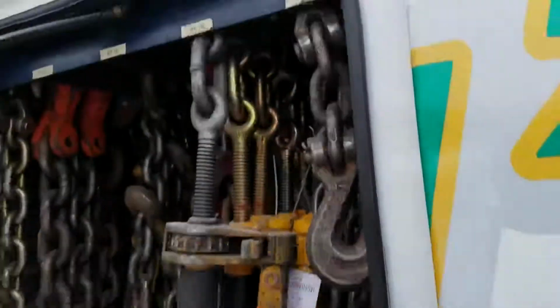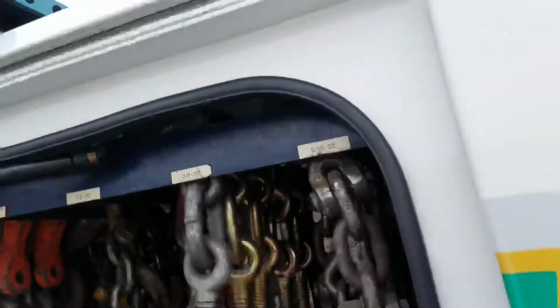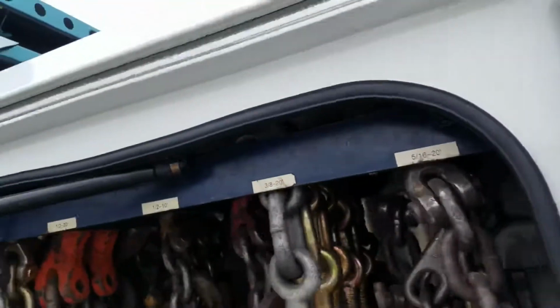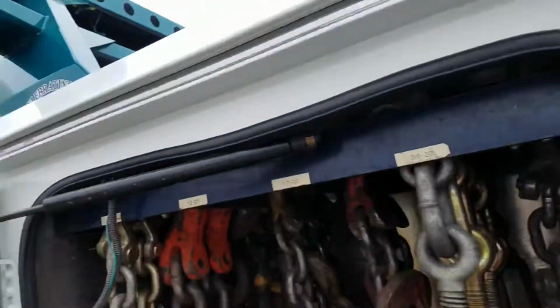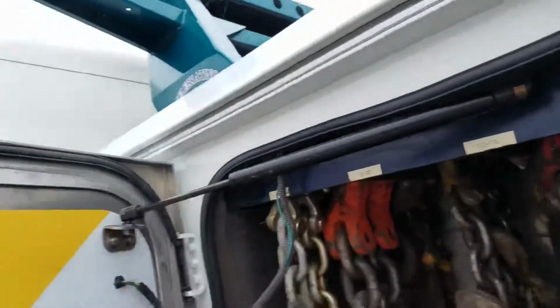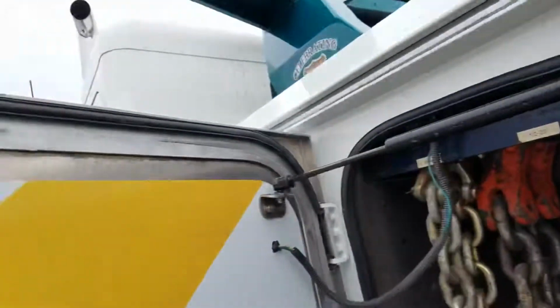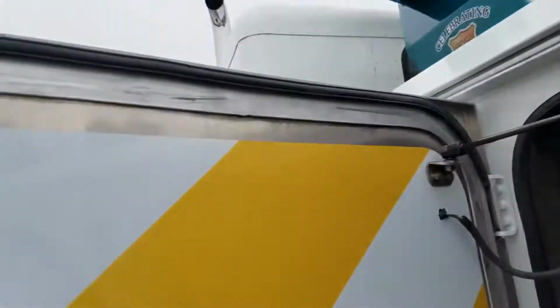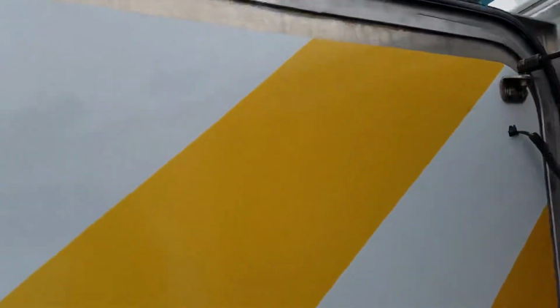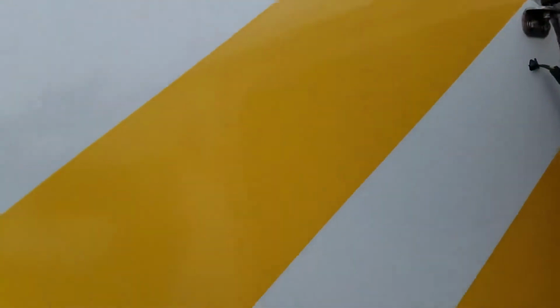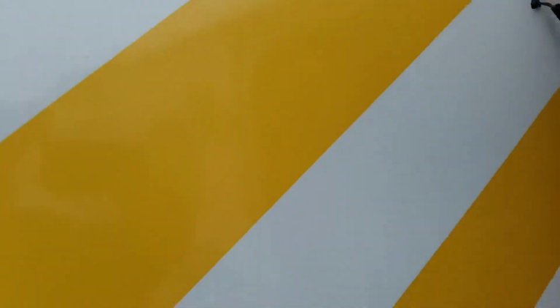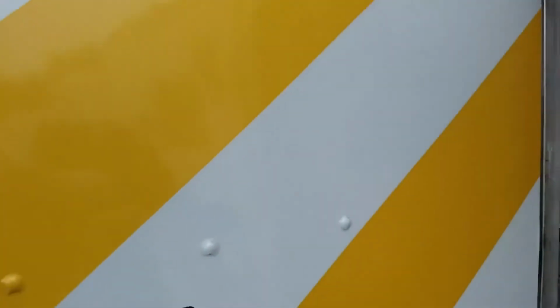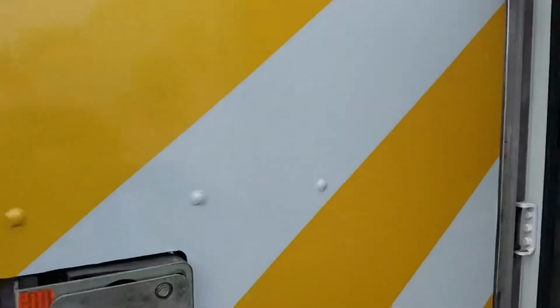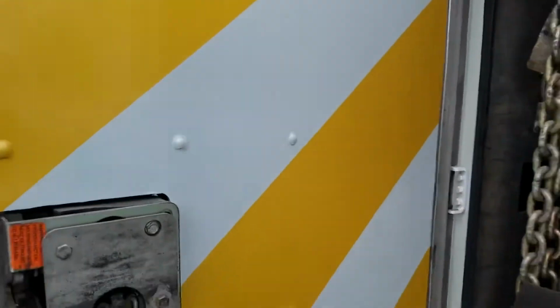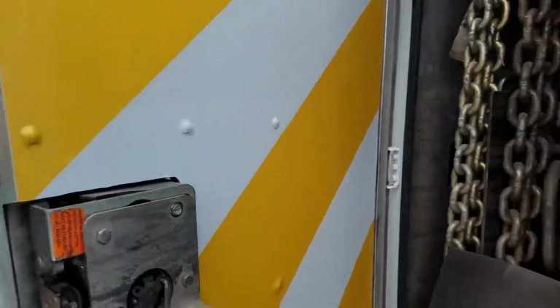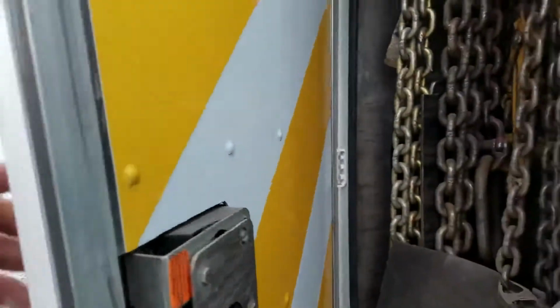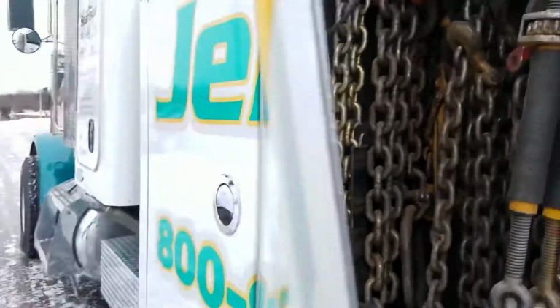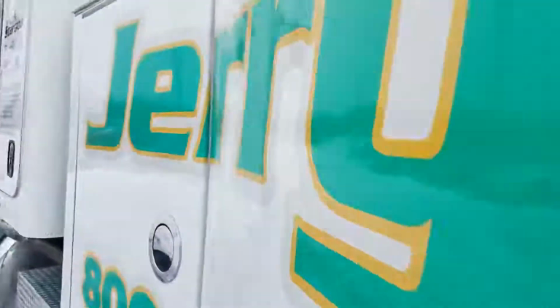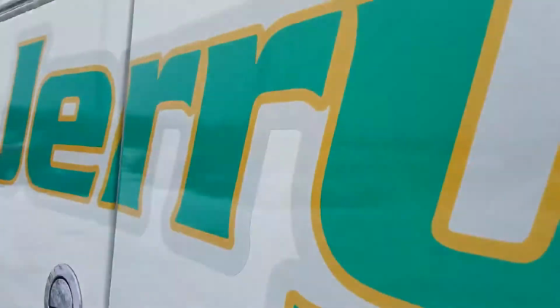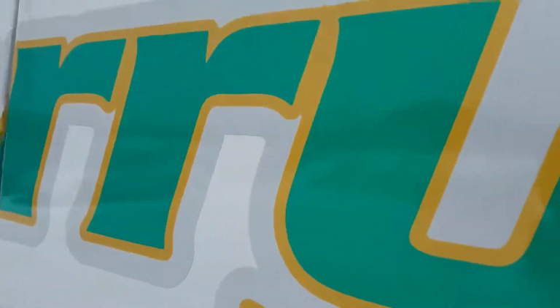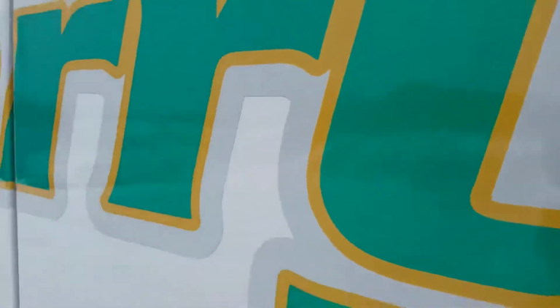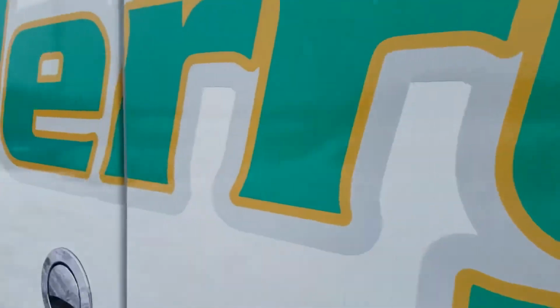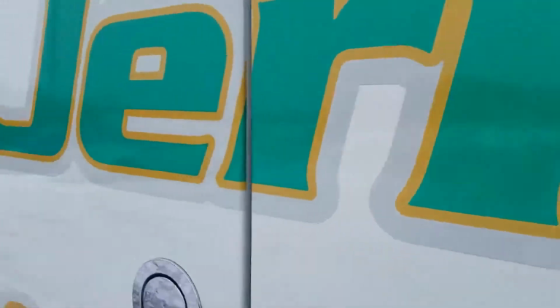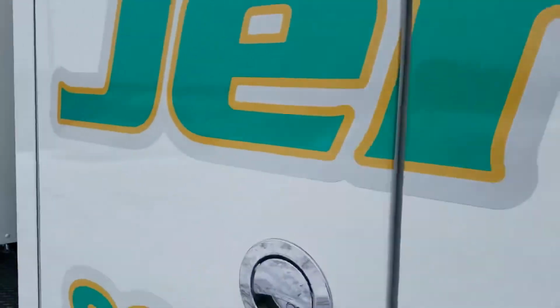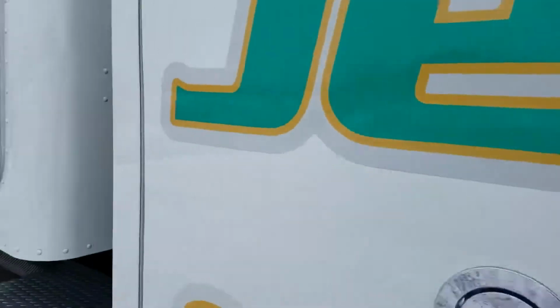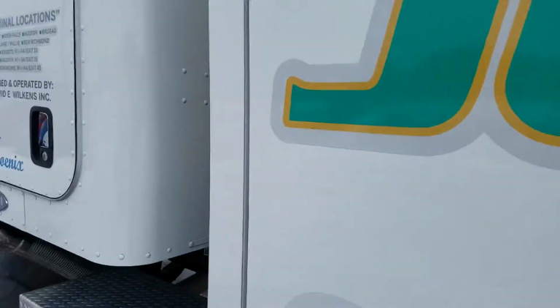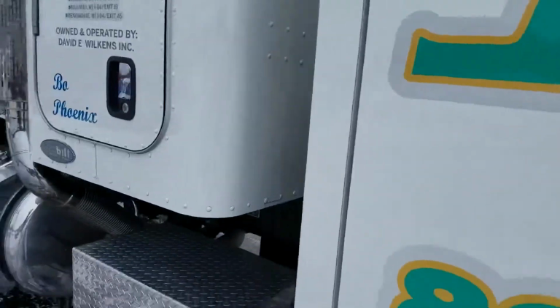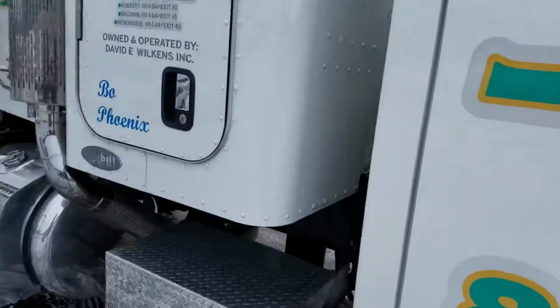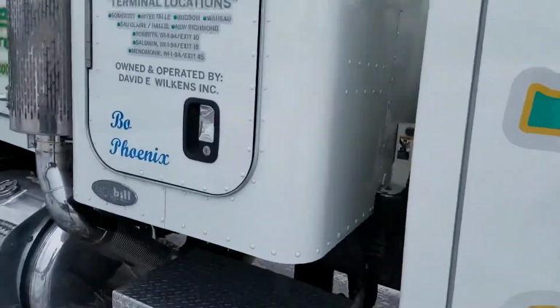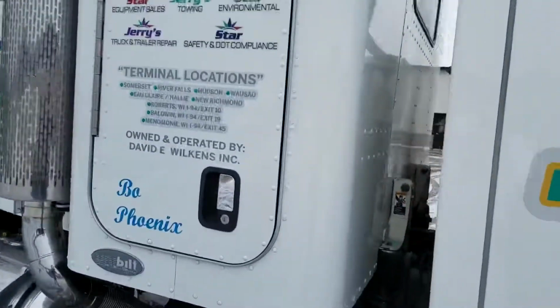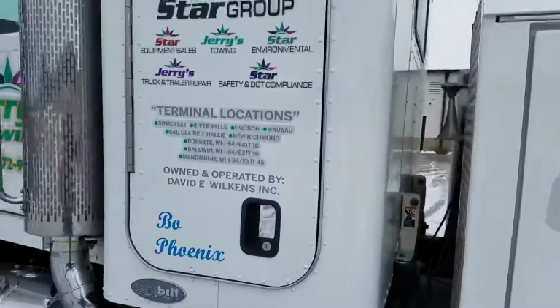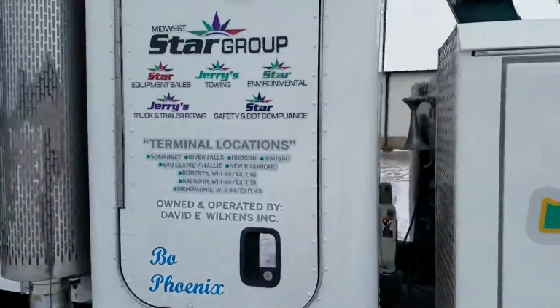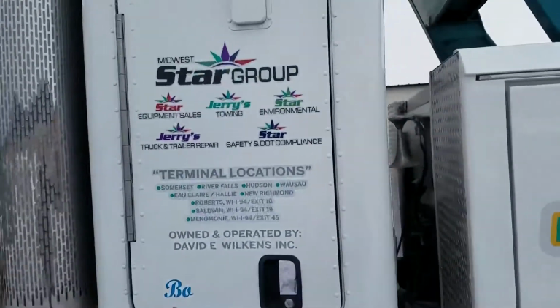The jams are painted nice, and we put chevron on the inside of all the doors. We also buffed the cab of the truck out.